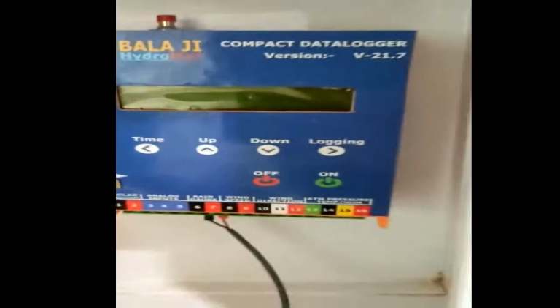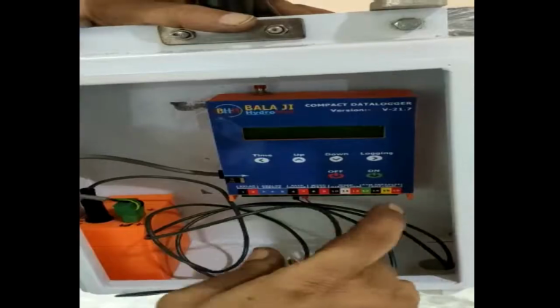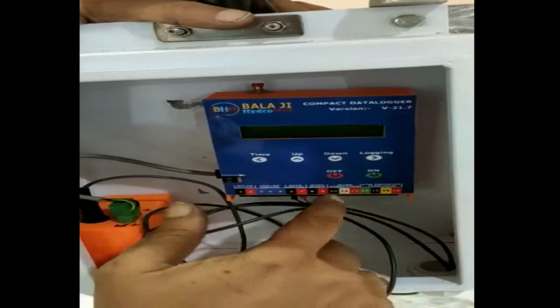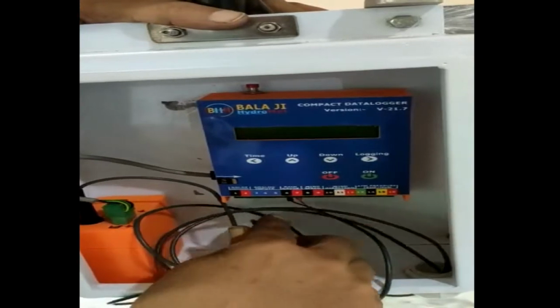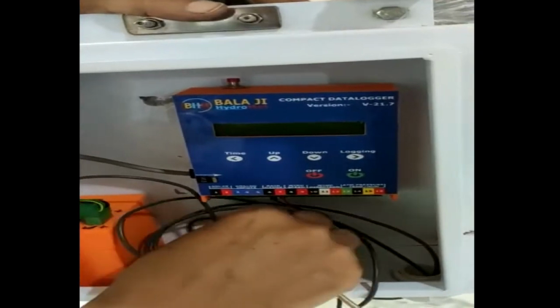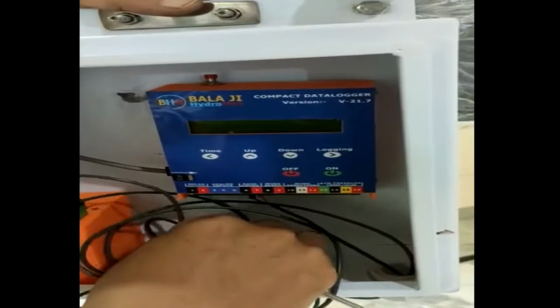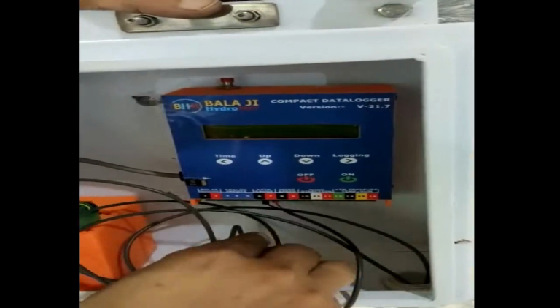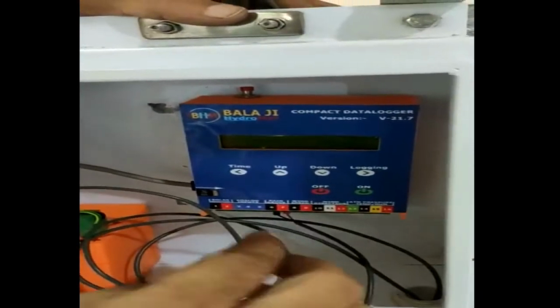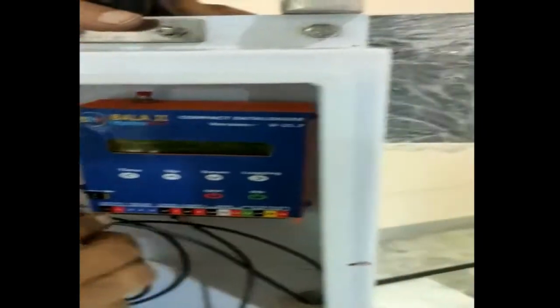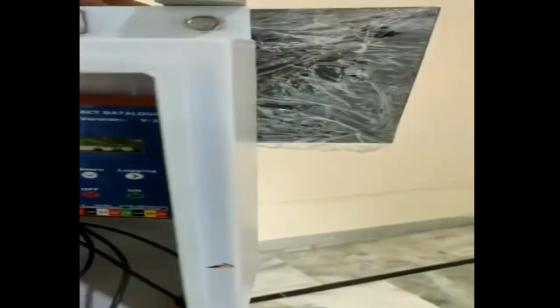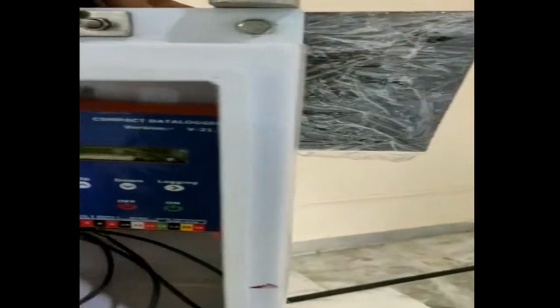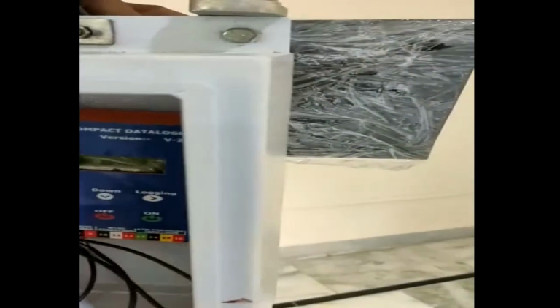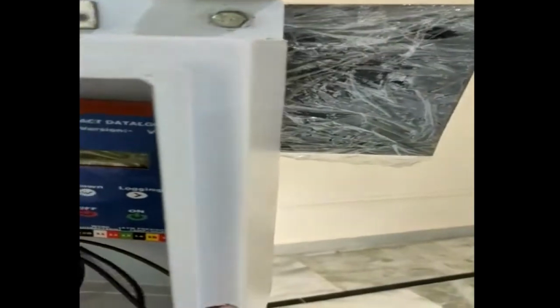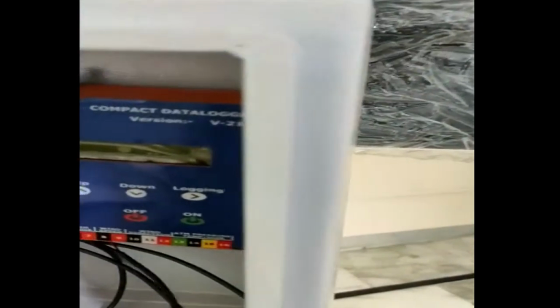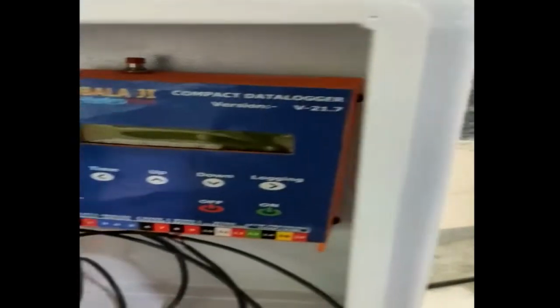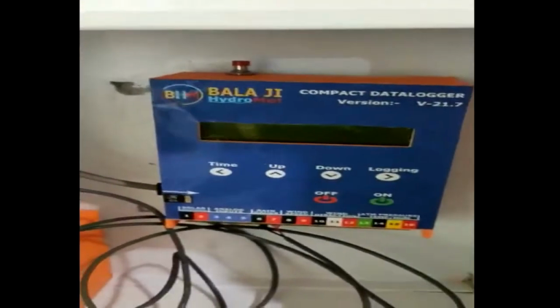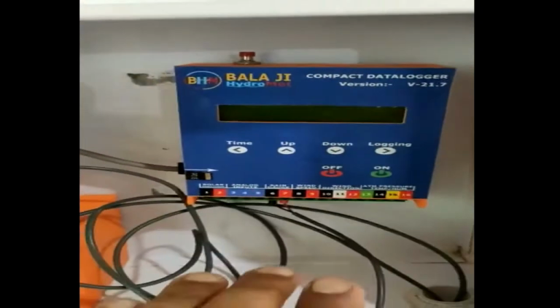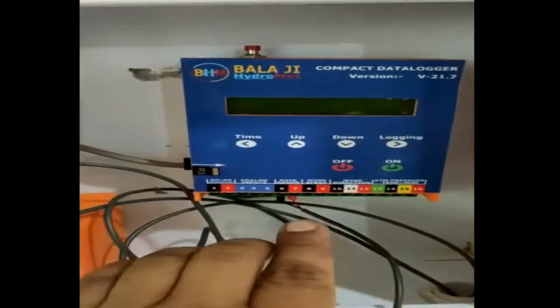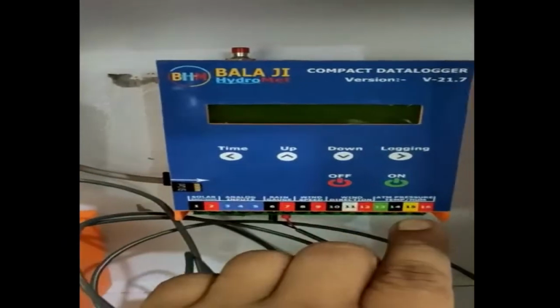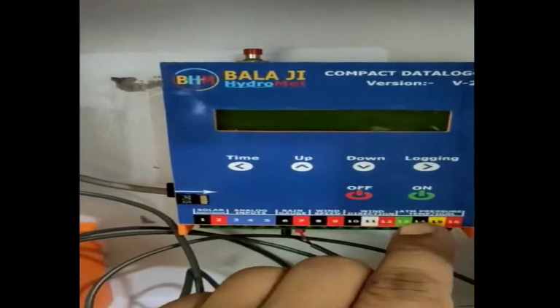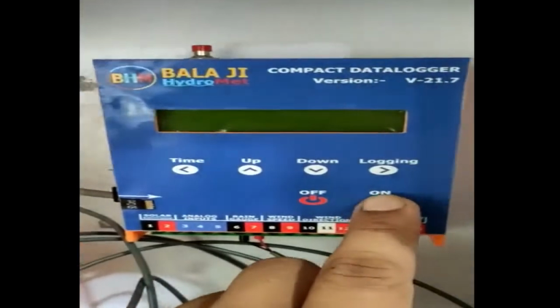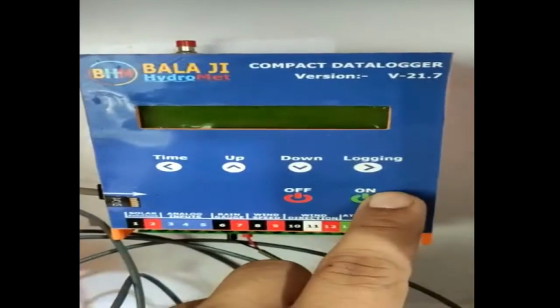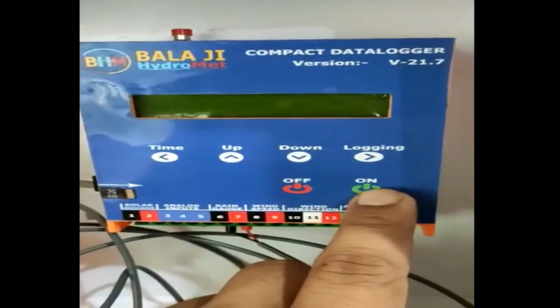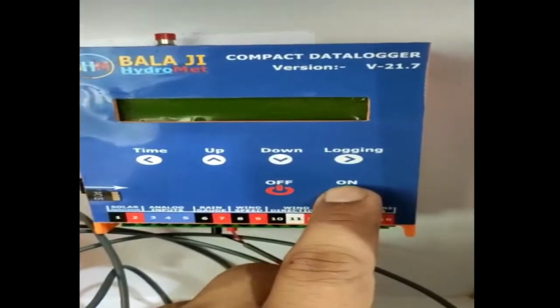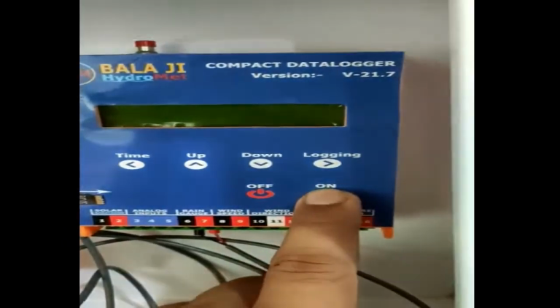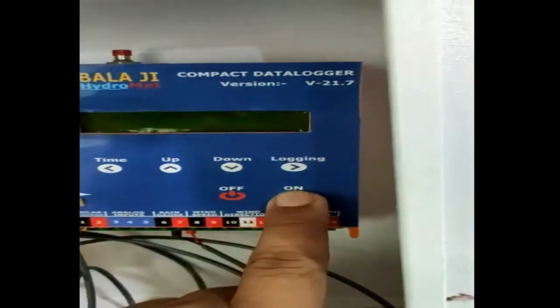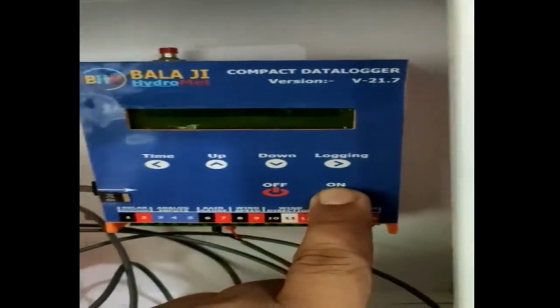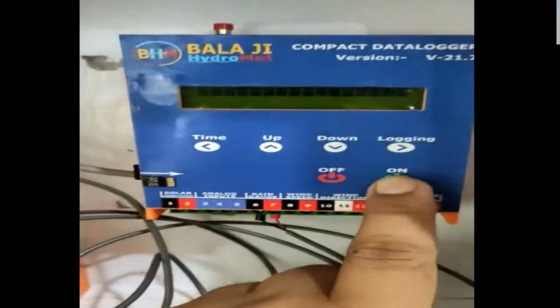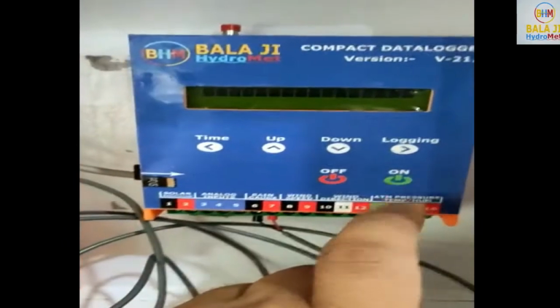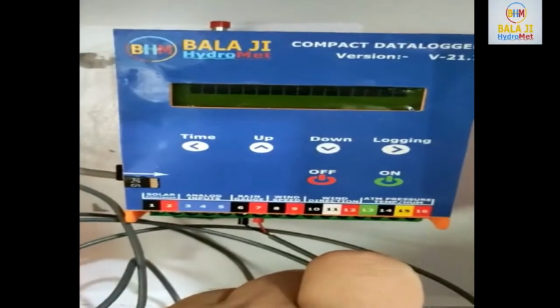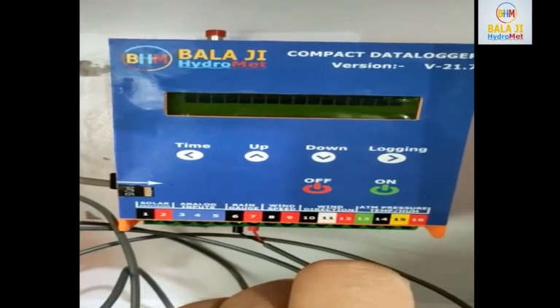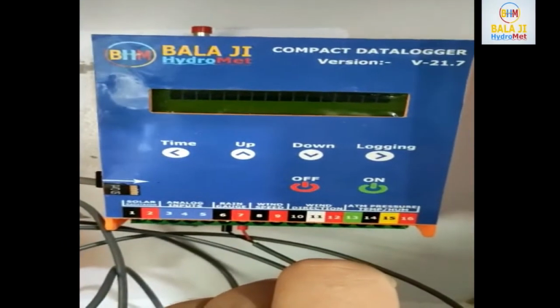The rest of the wire you can arrange inside this enclosure. Now you can start — this is the start button.